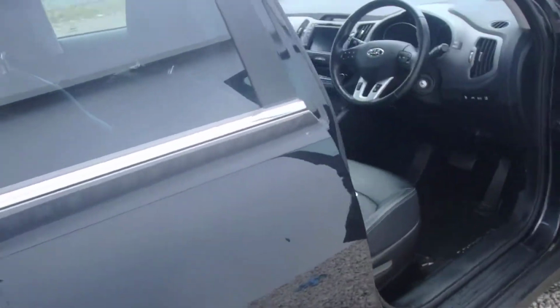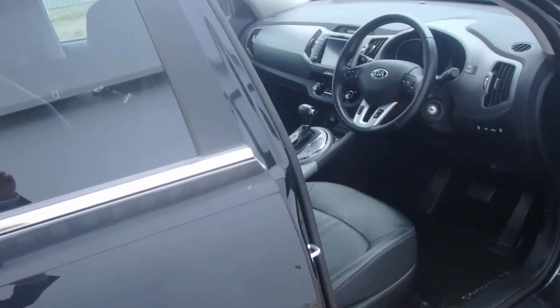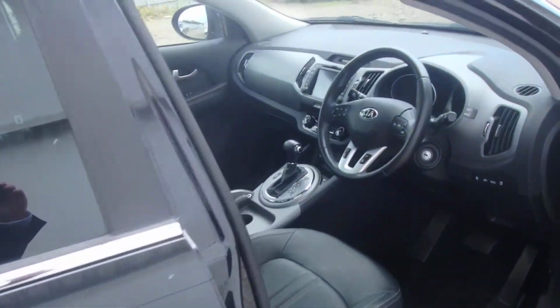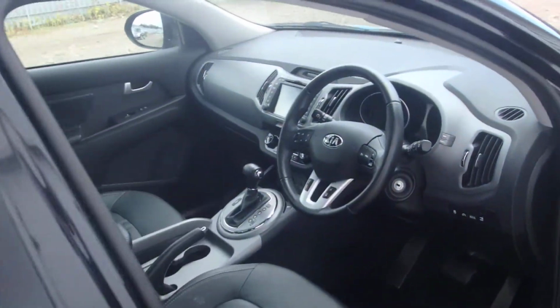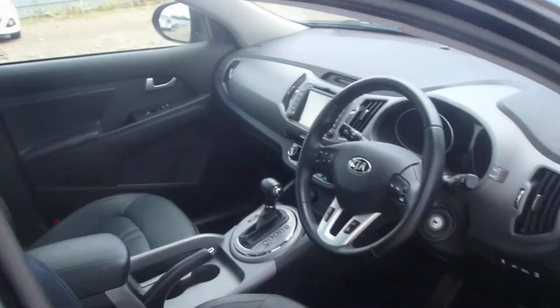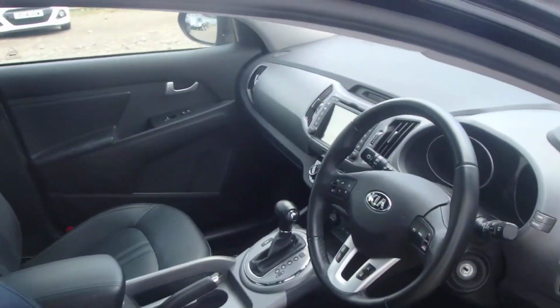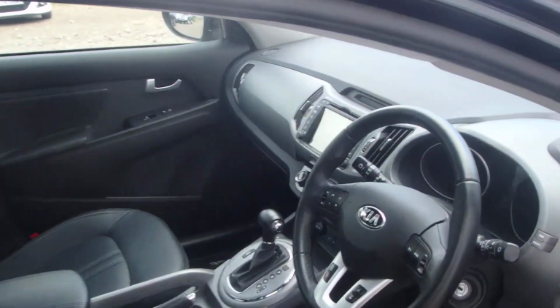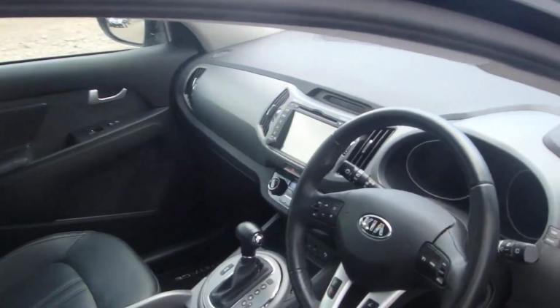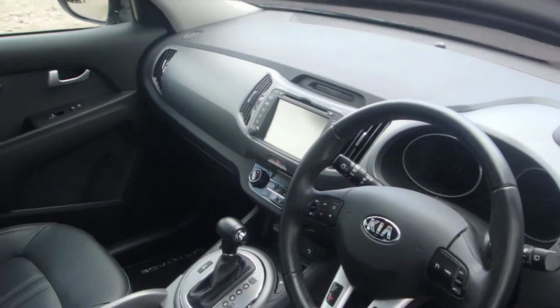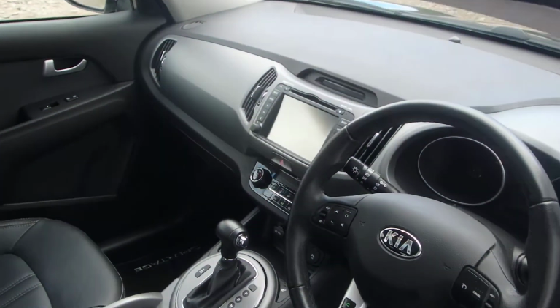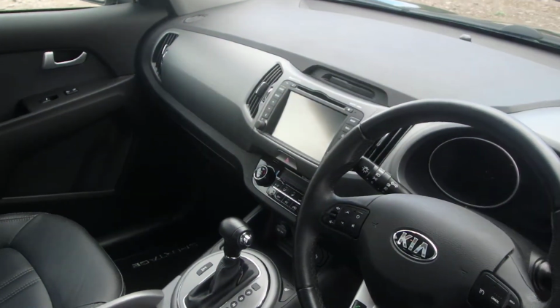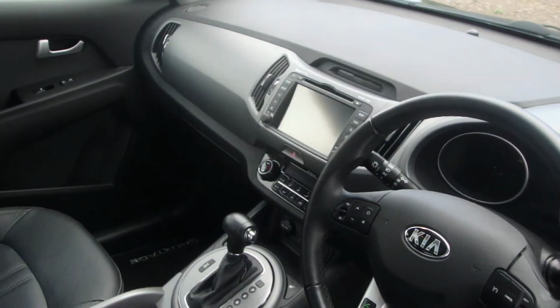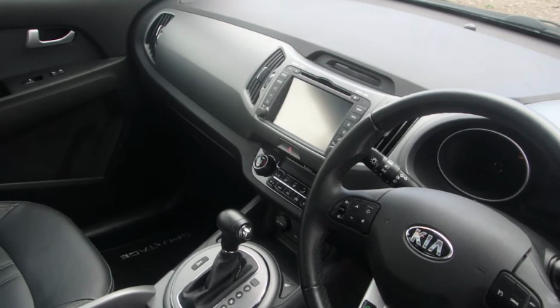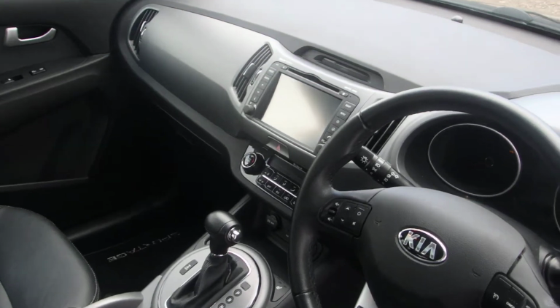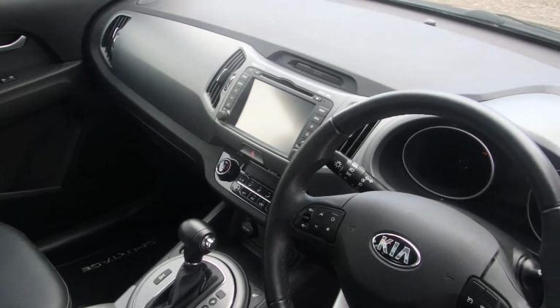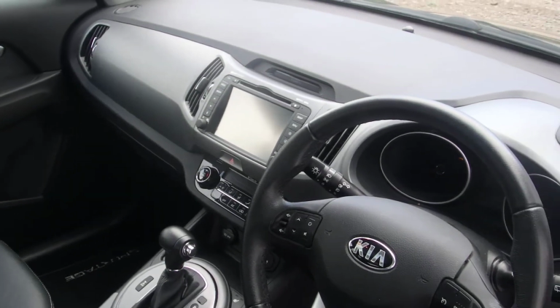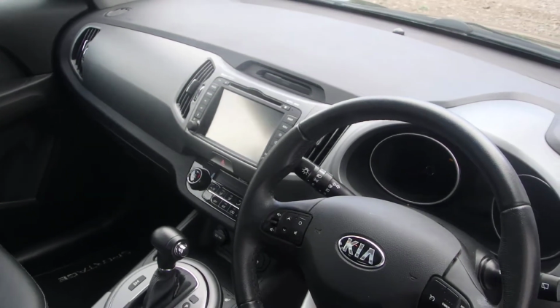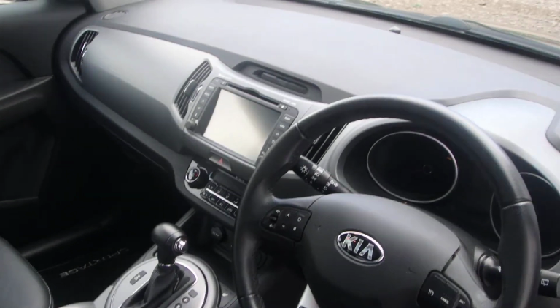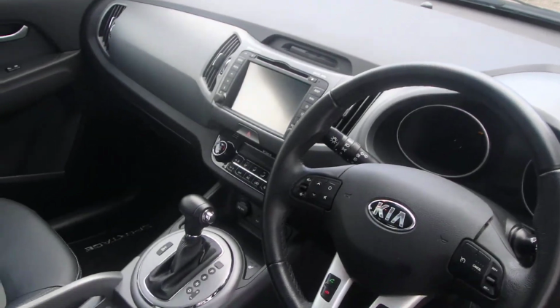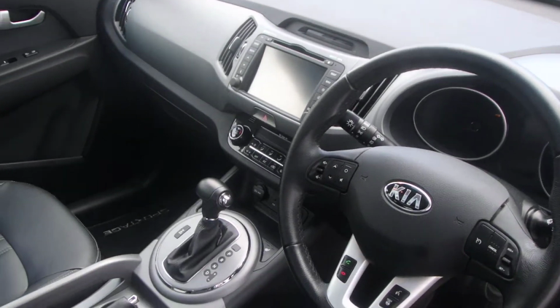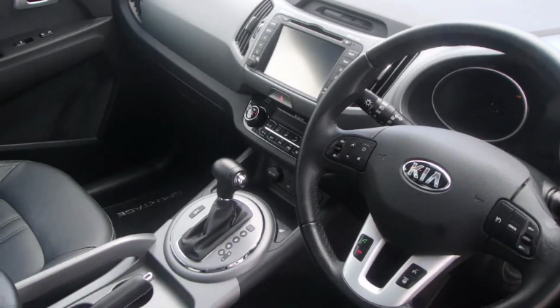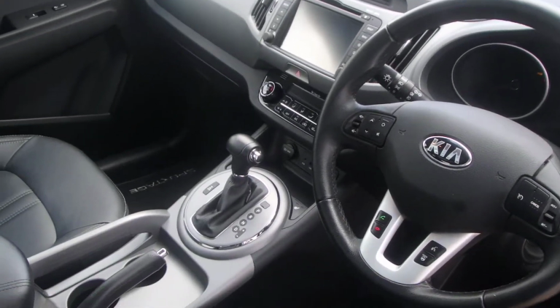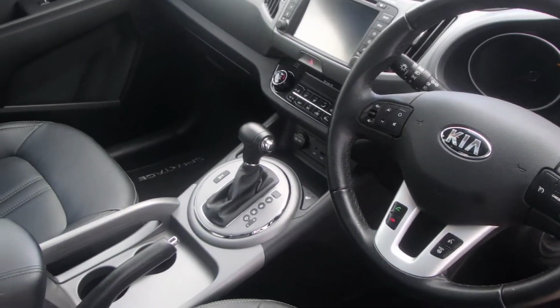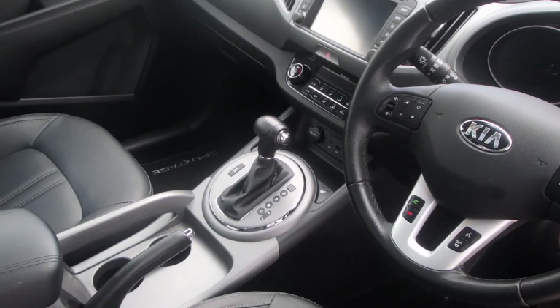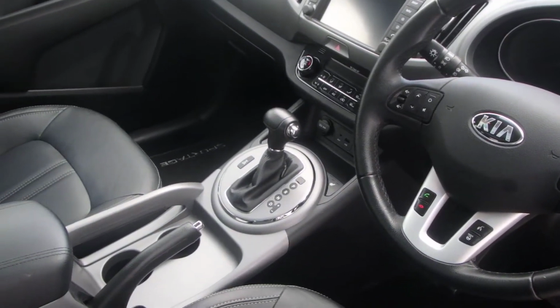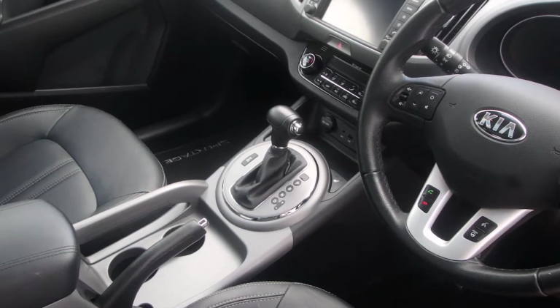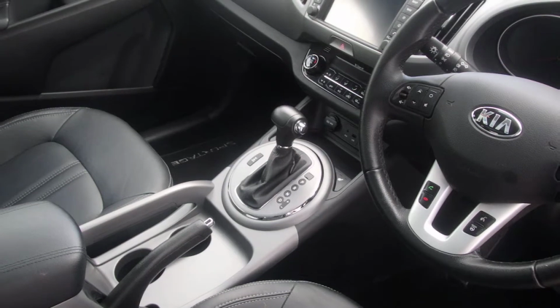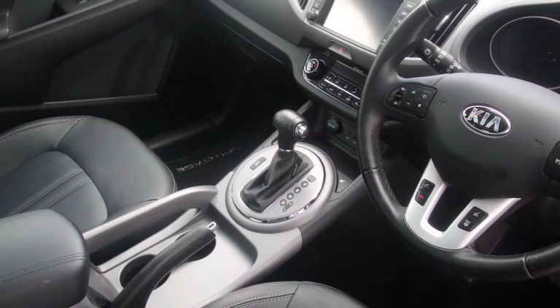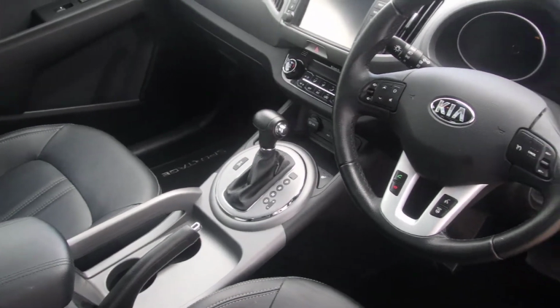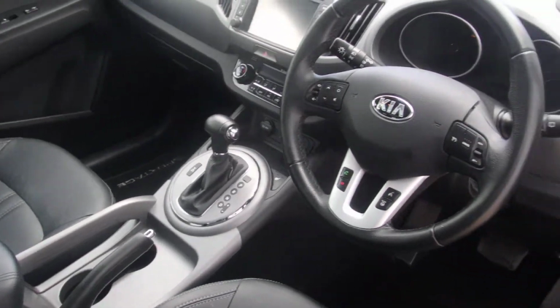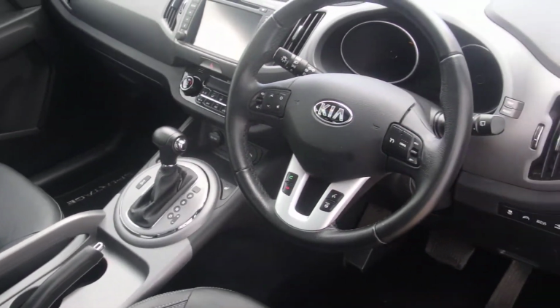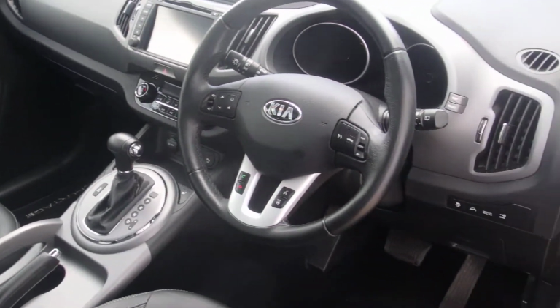We have panoramic sunroof, sat nav complete with reversing camera, automatic gearbox with diff lock facility. The car also has Bluetooth.